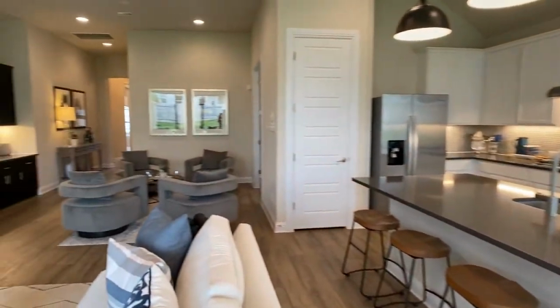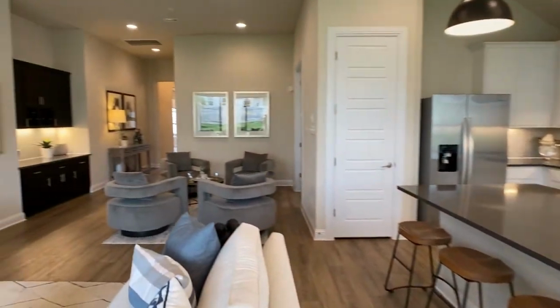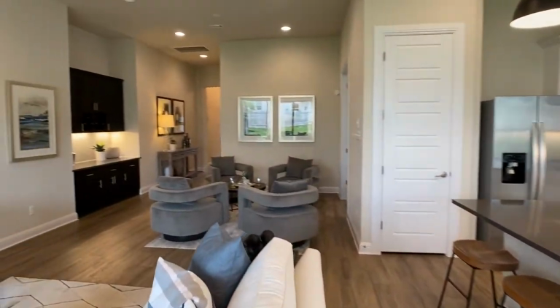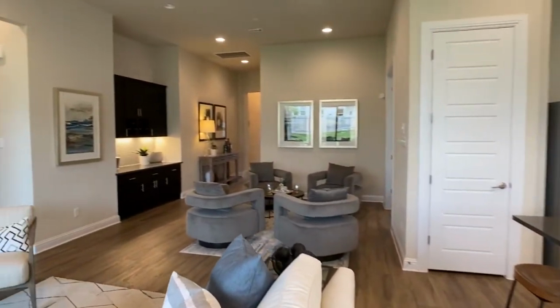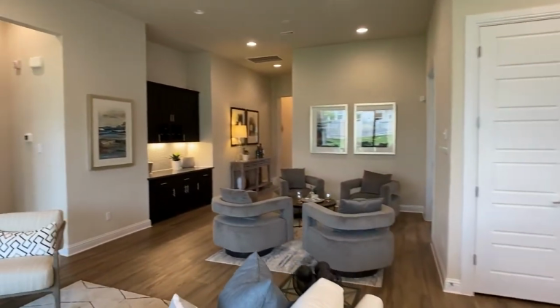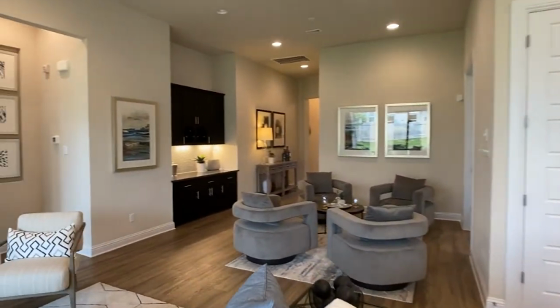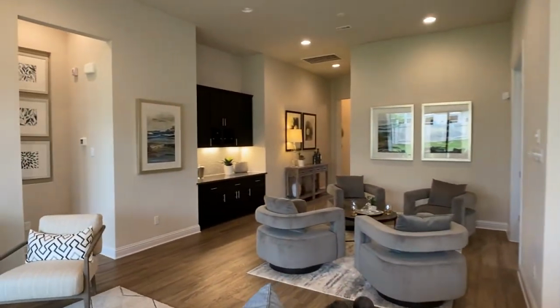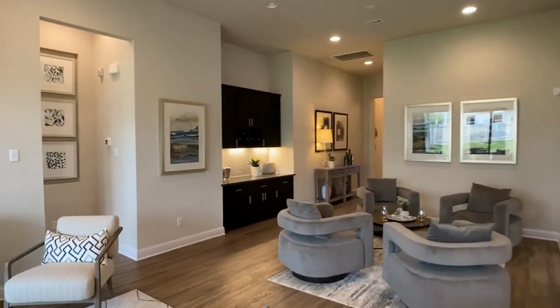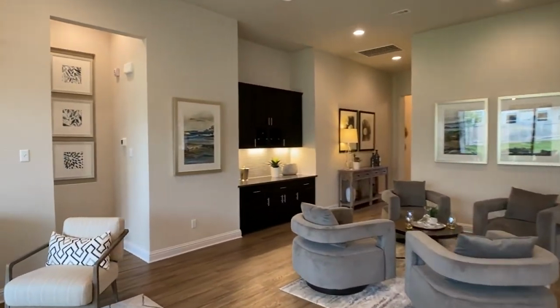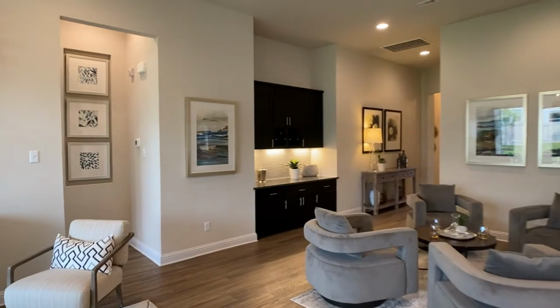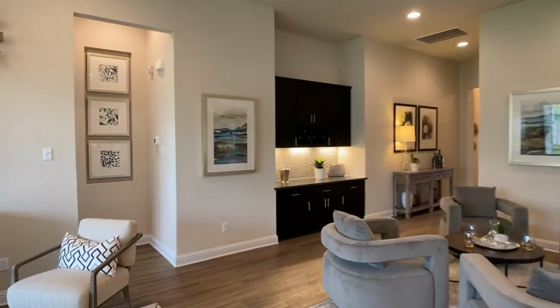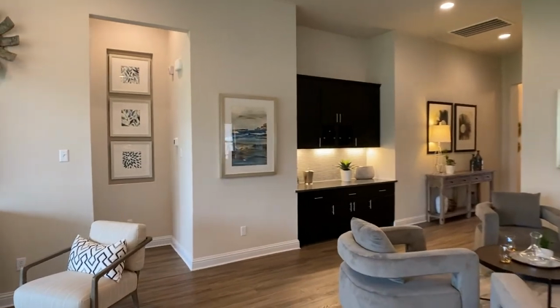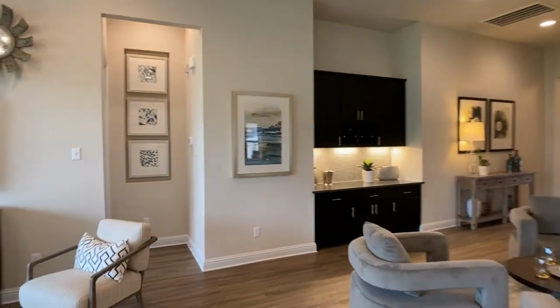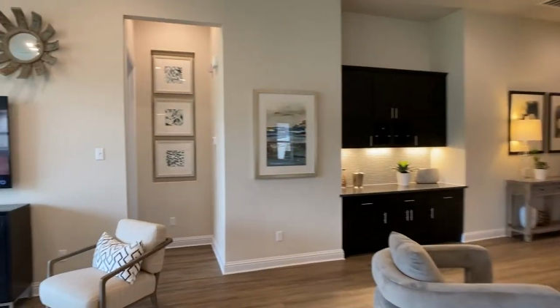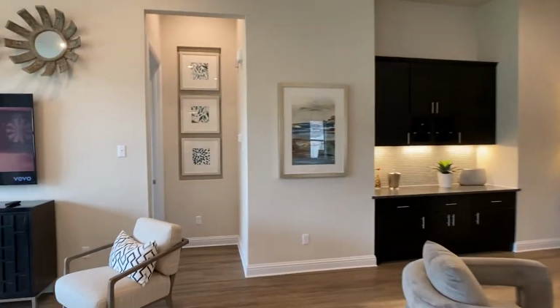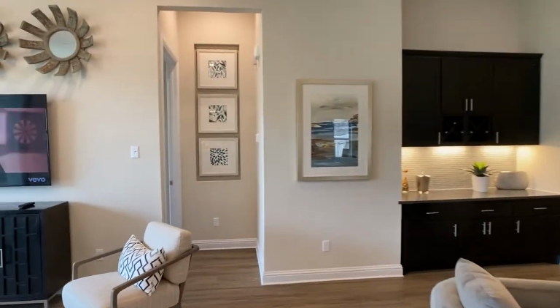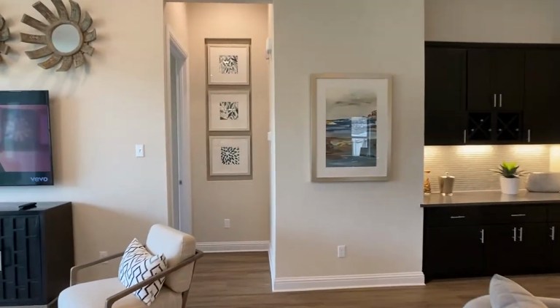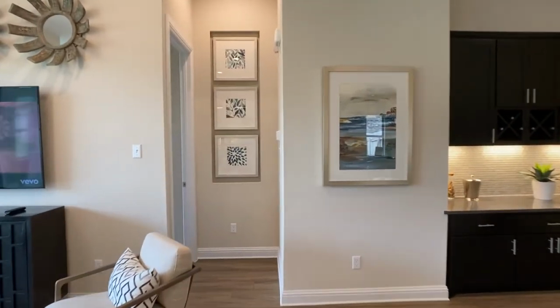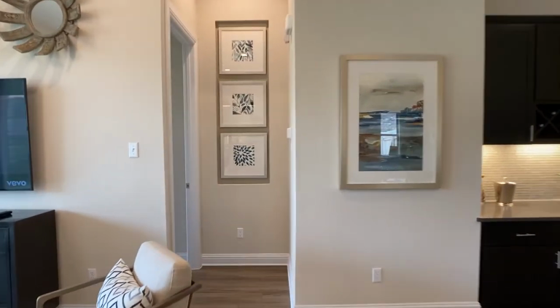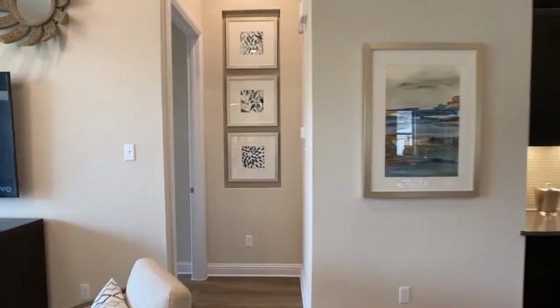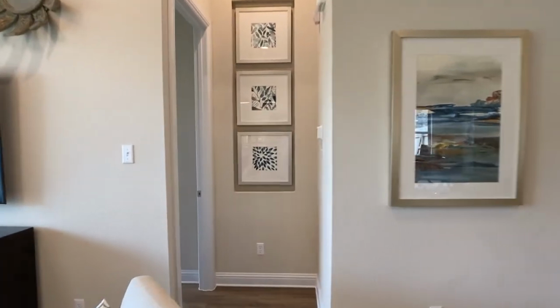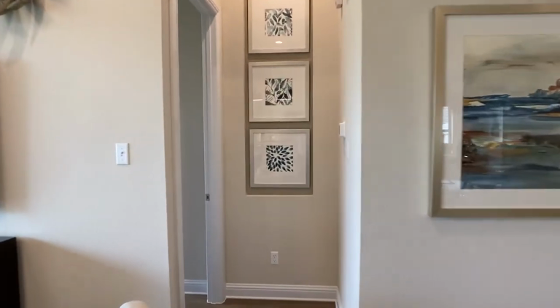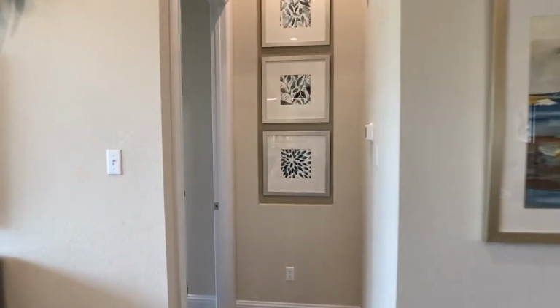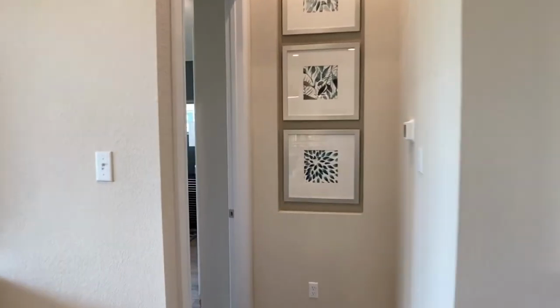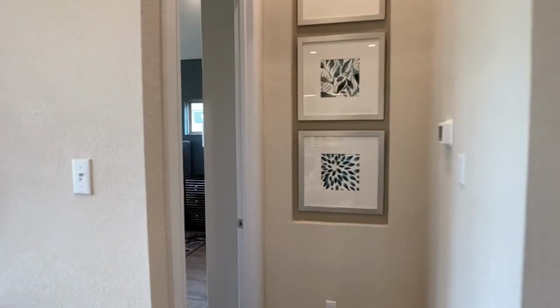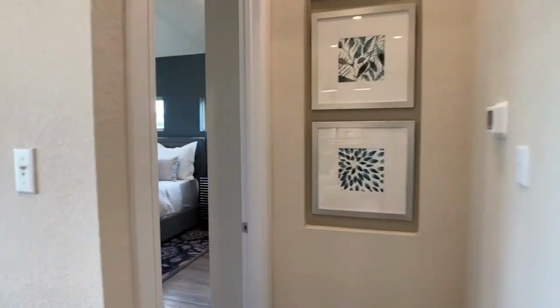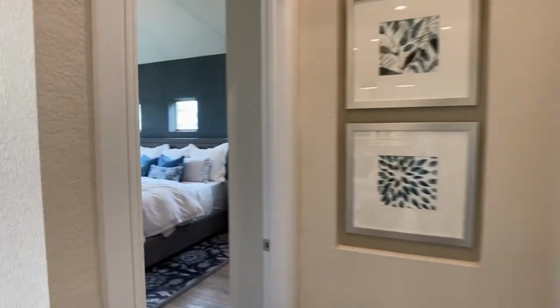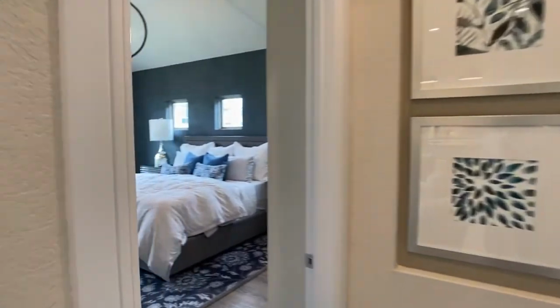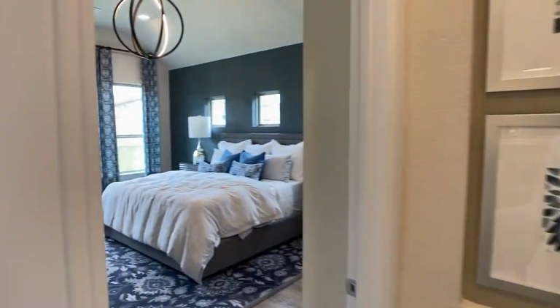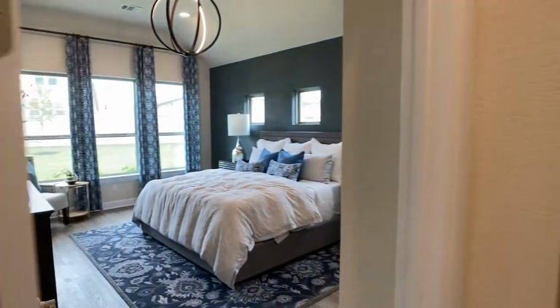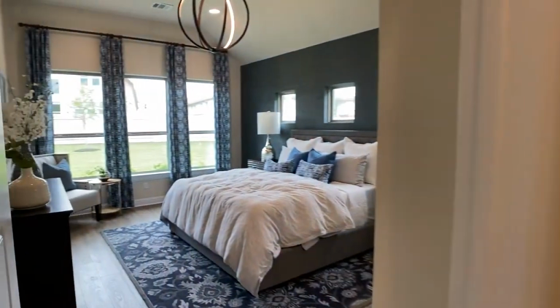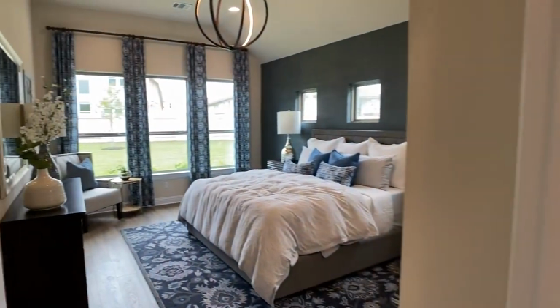Really good size kitchen island — you saw four stools there. Always look at the furniture when we look at these model homes; it really gives us an indicator of the space.